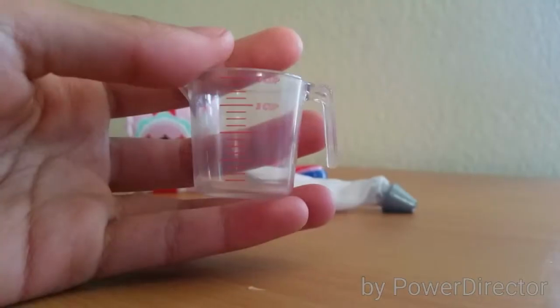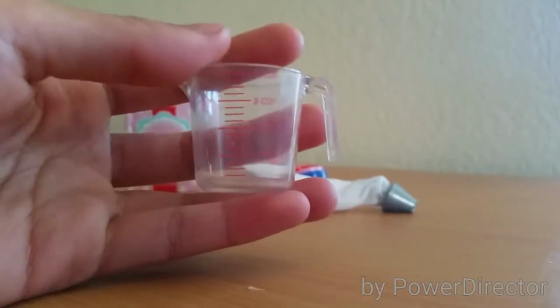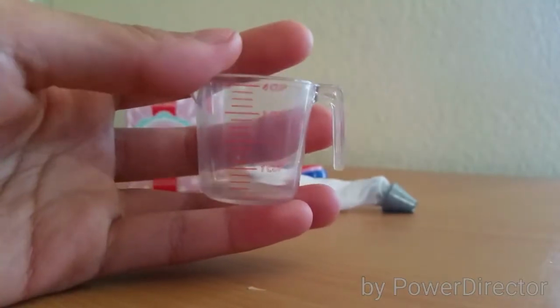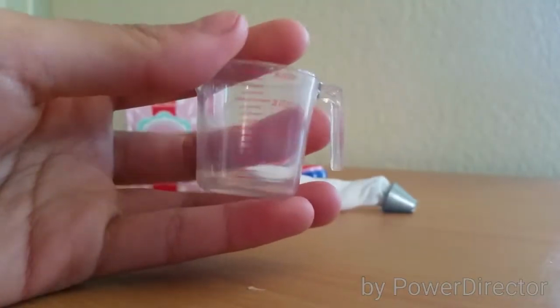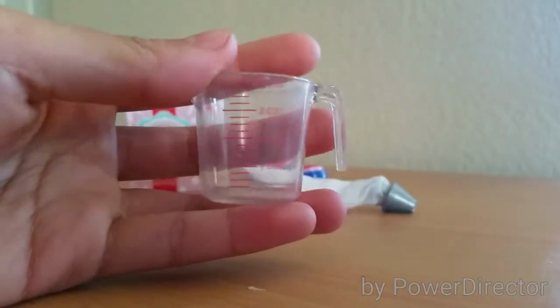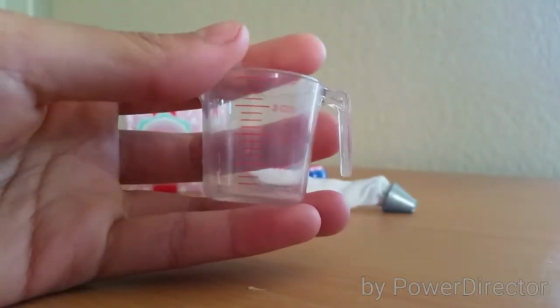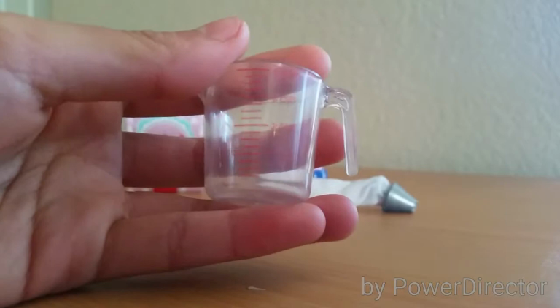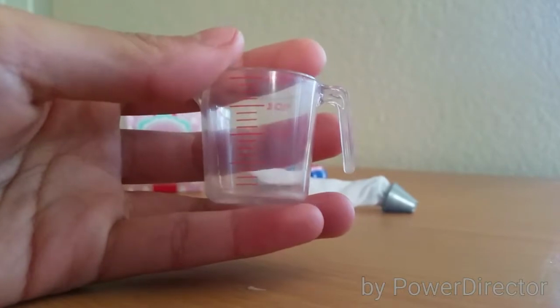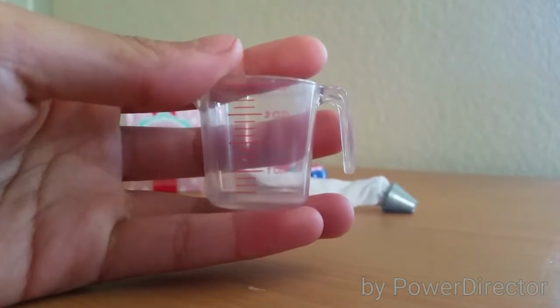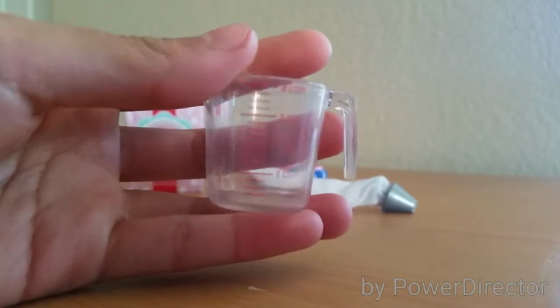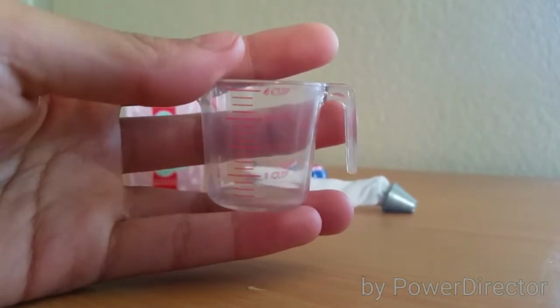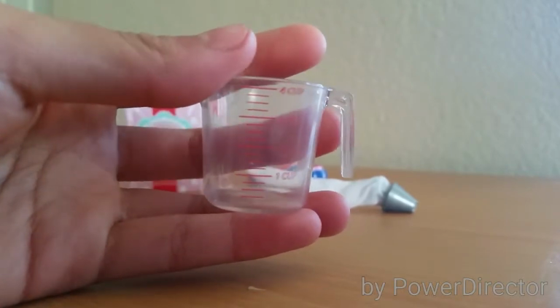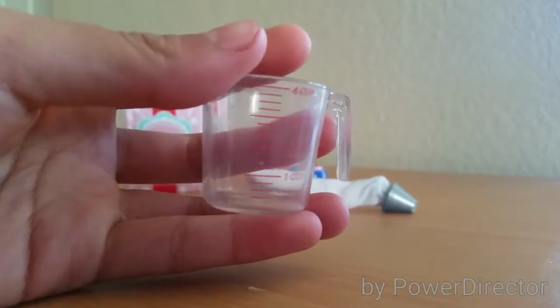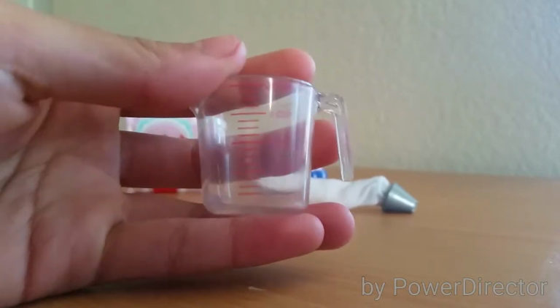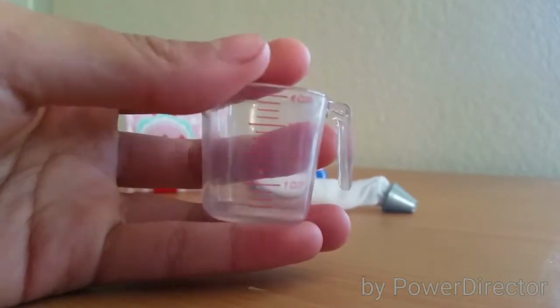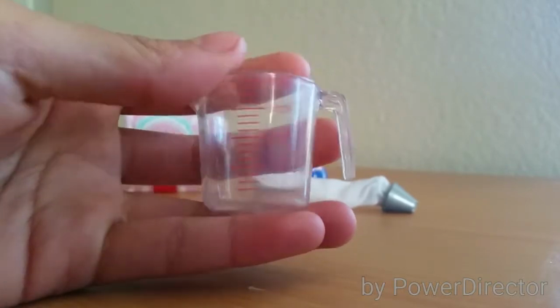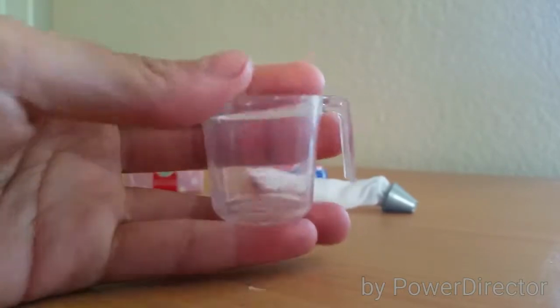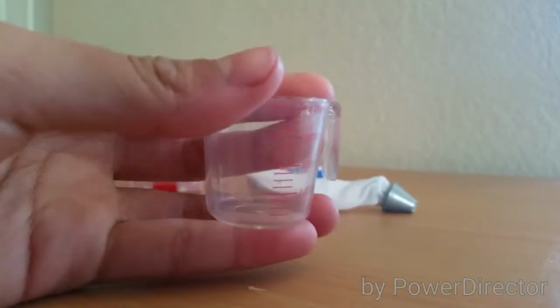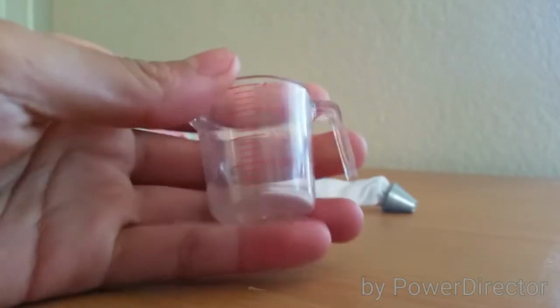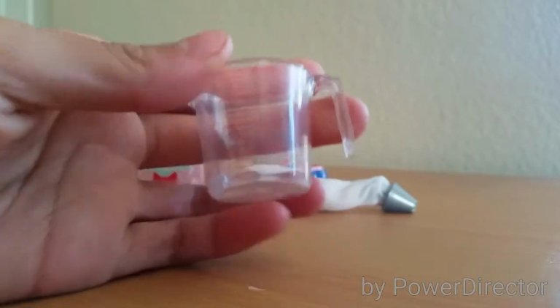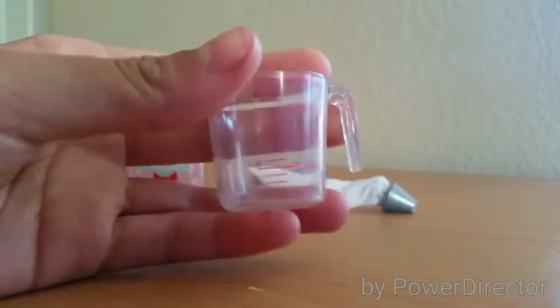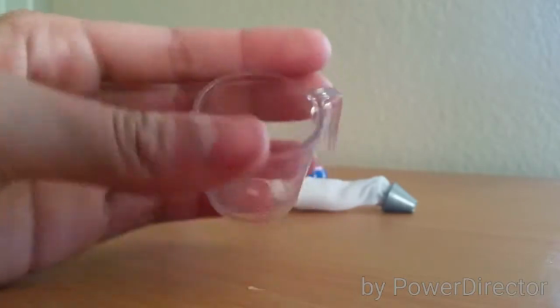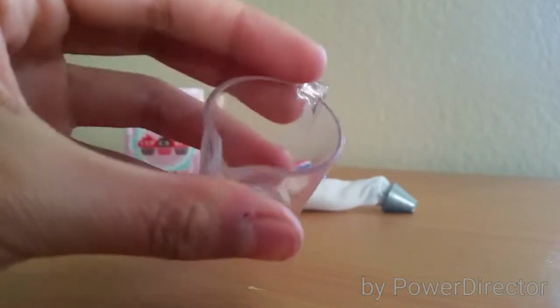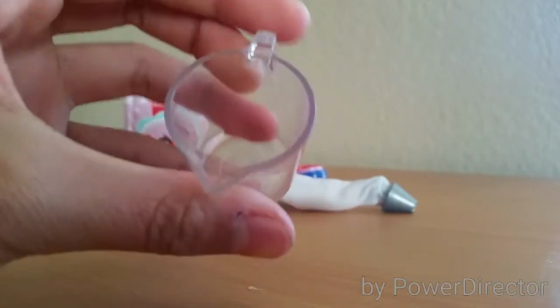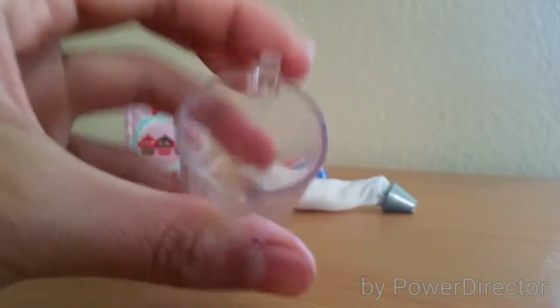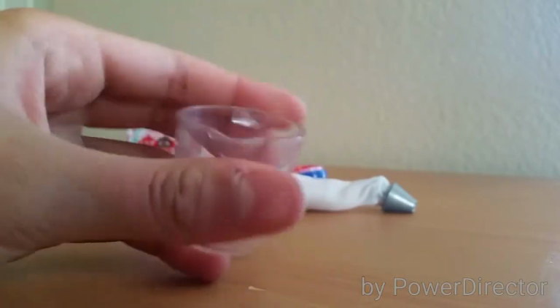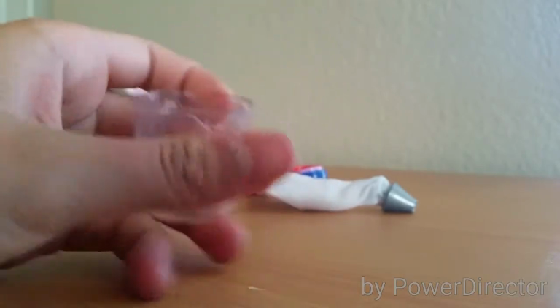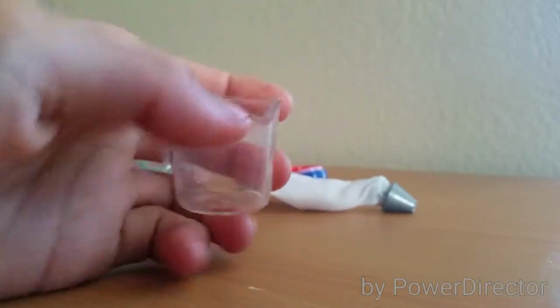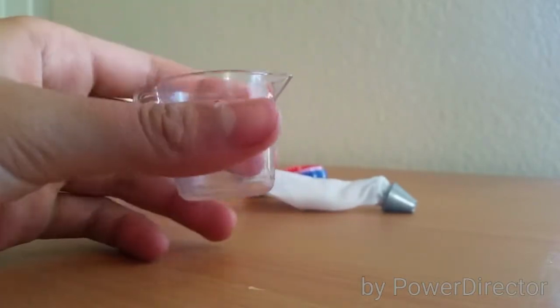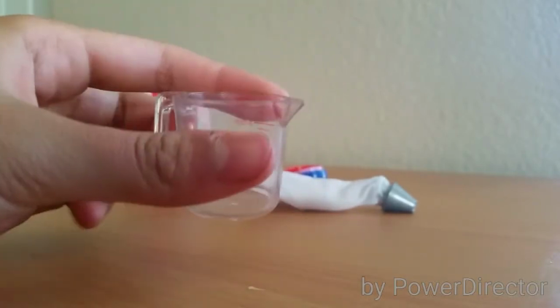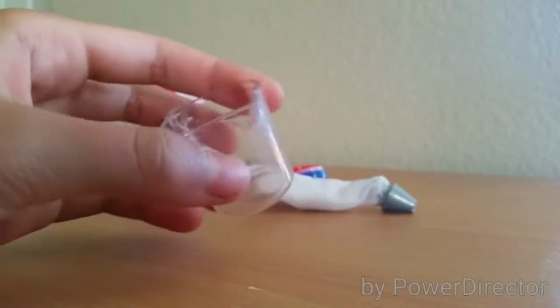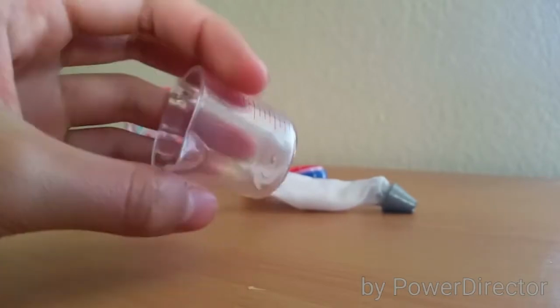The next thing is this clear measuring cup. It says one cup, two cup, three cup, and goes up to four cup in red lettering. It has a clear handle and a spout, and it's super cute.